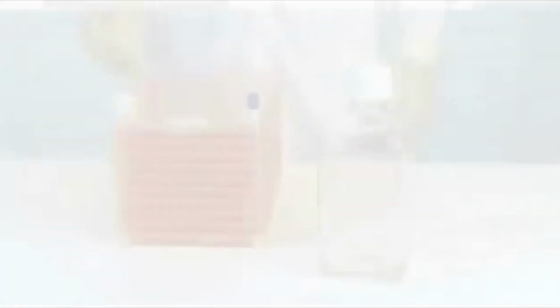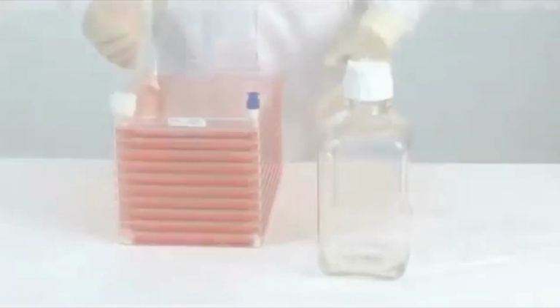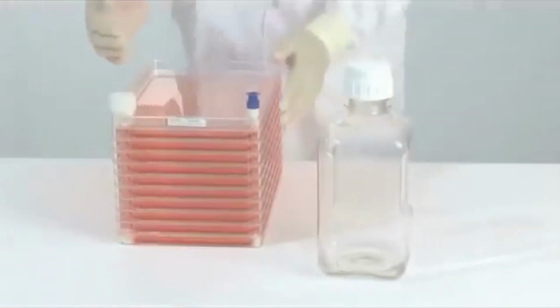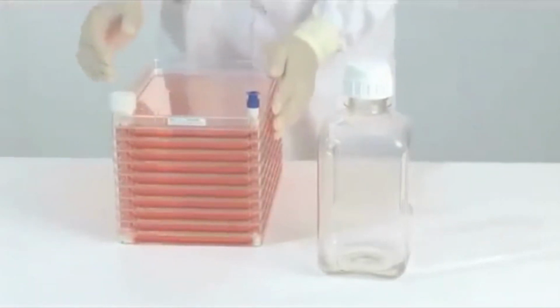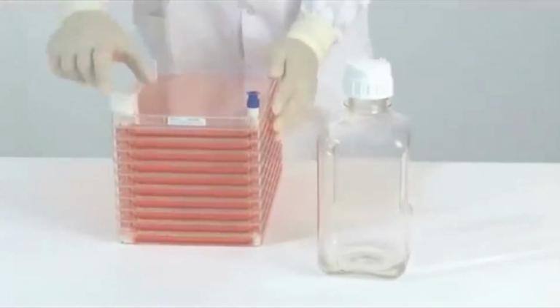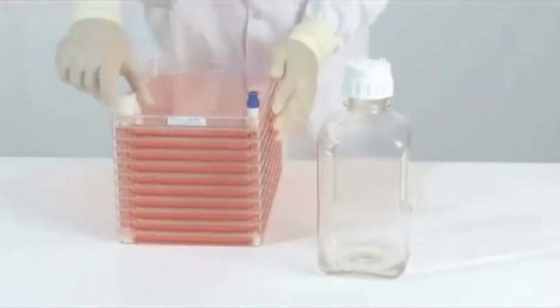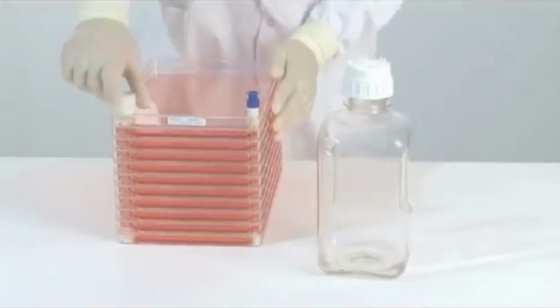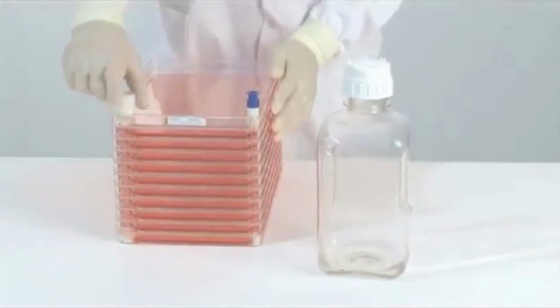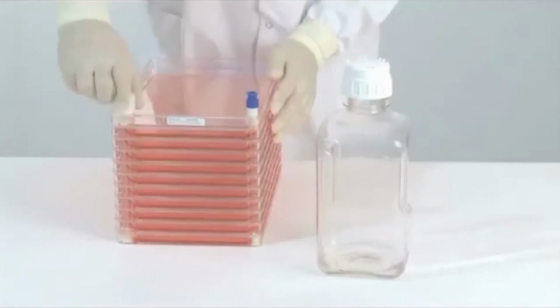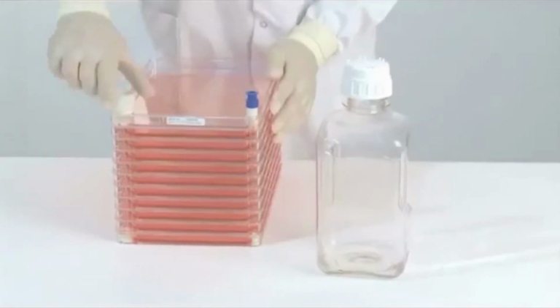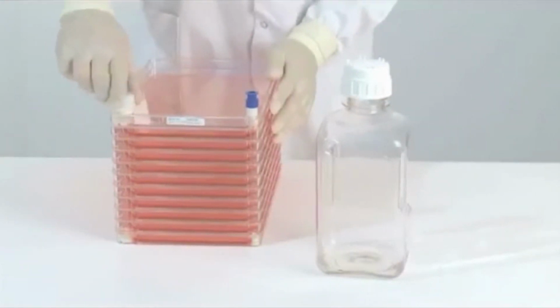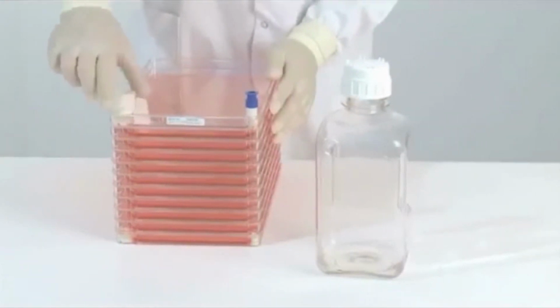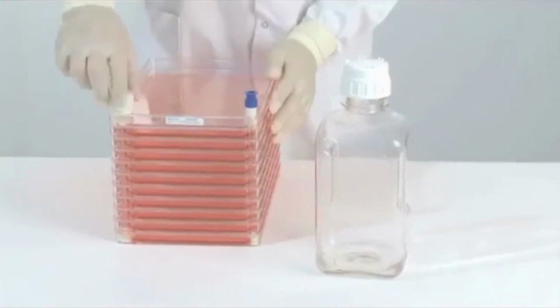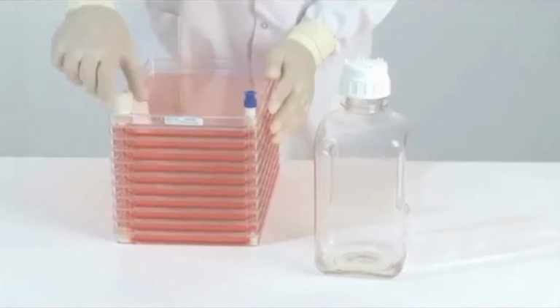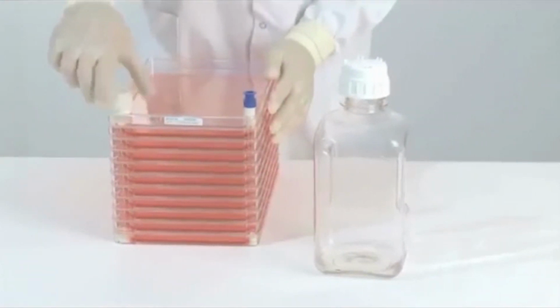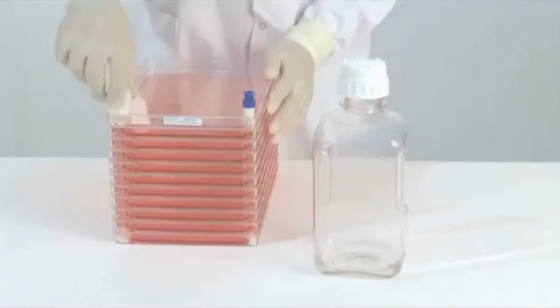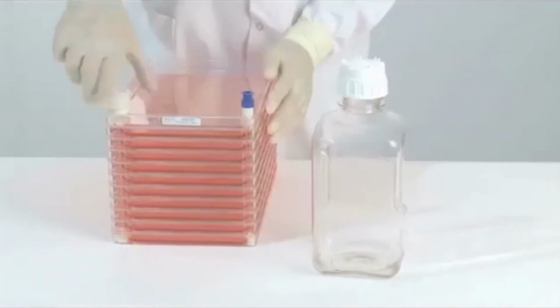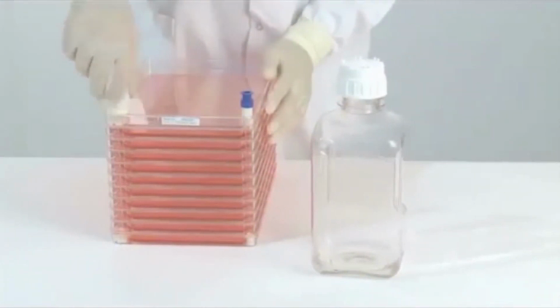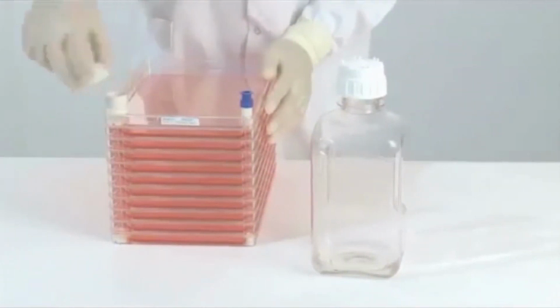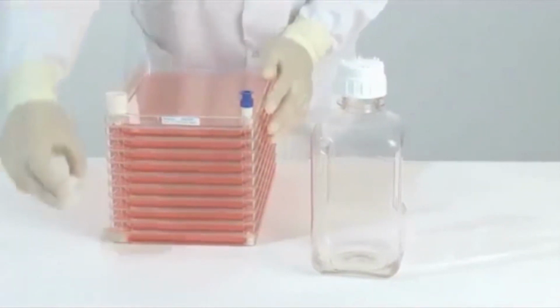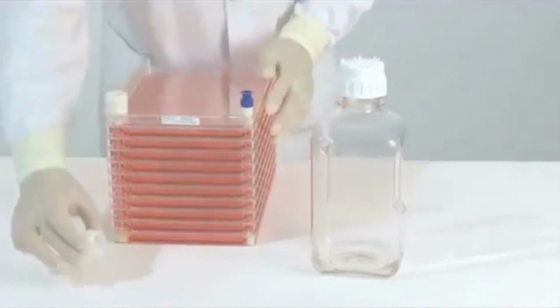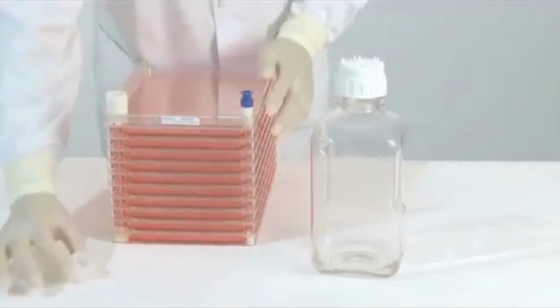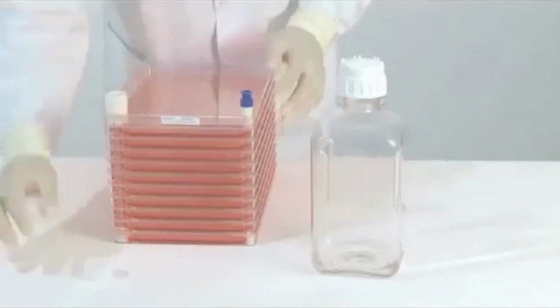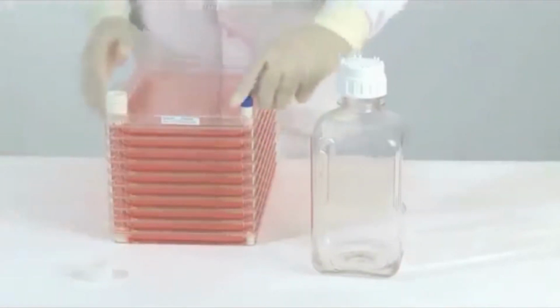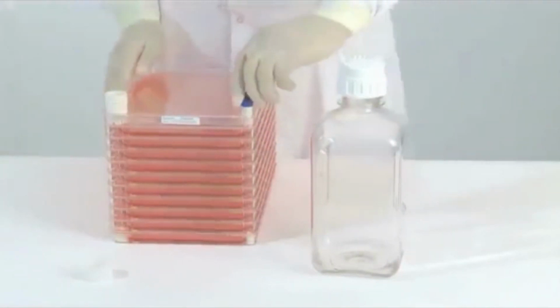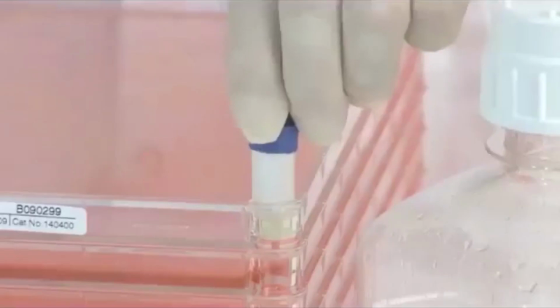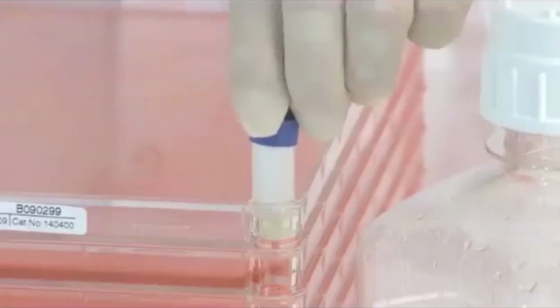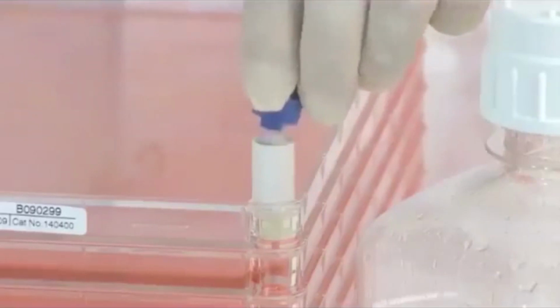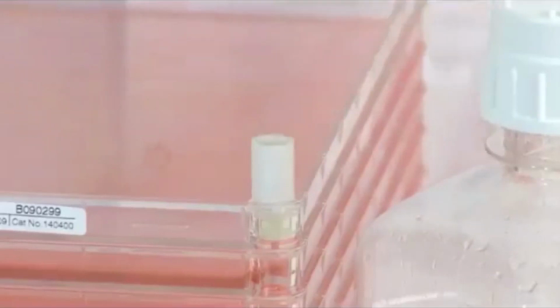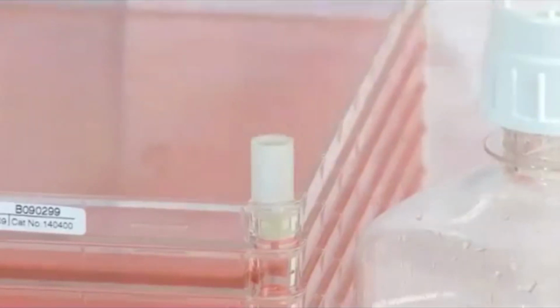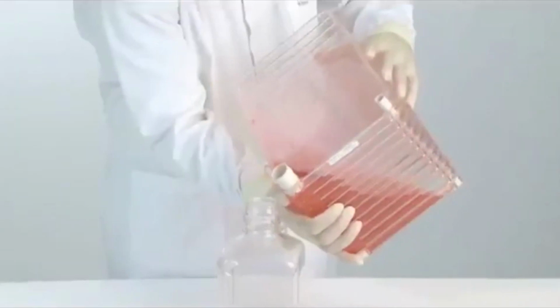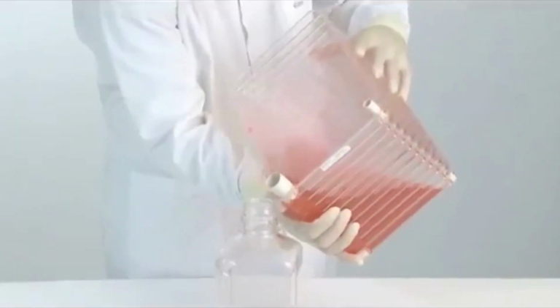To empty the EasyFill Cell Factory System through the wider port, remove both the white vent cap and the blue cover cap. Then simply pour the medium into the bottle.